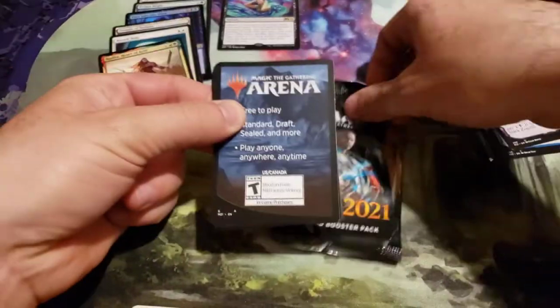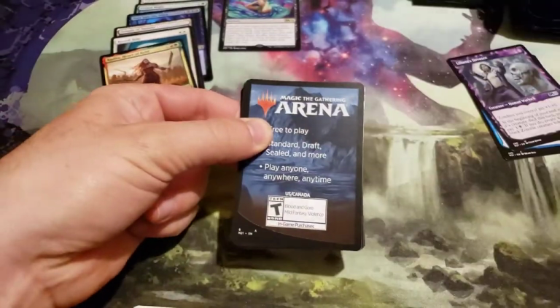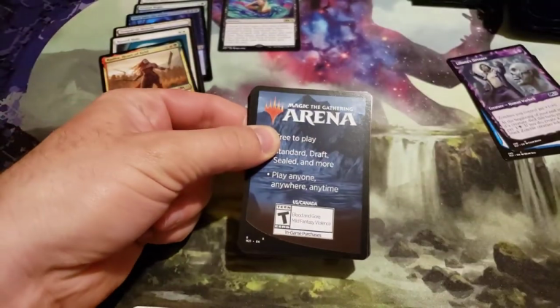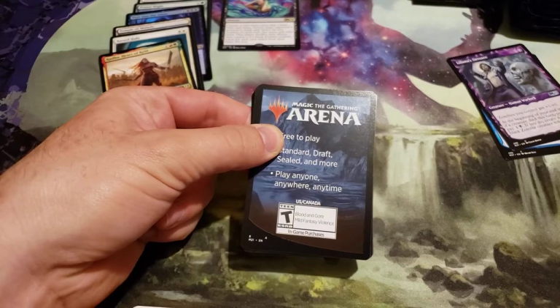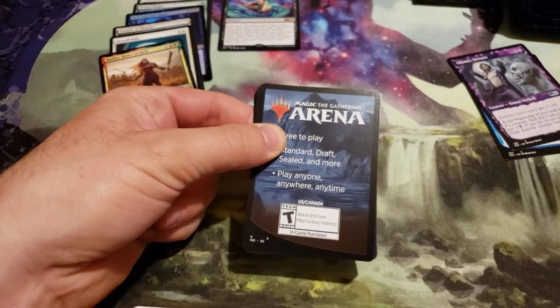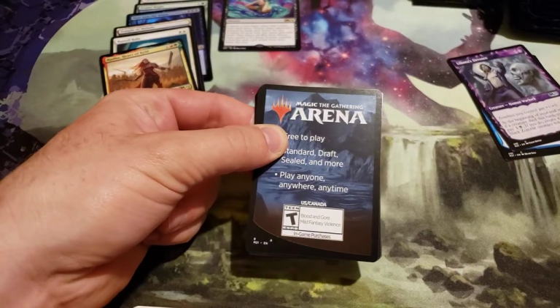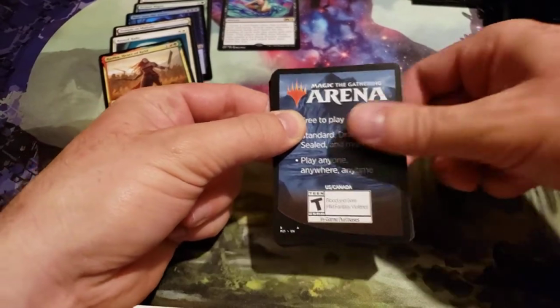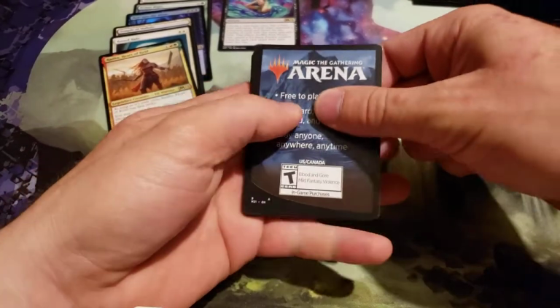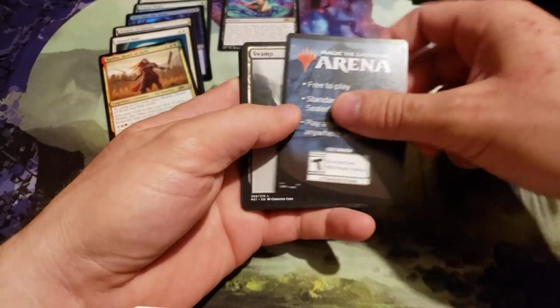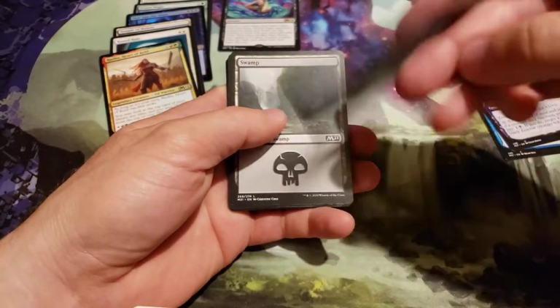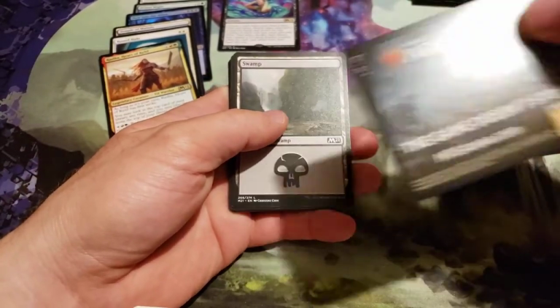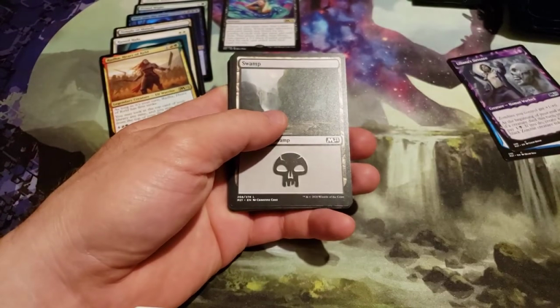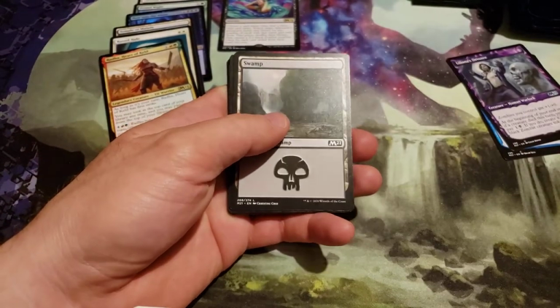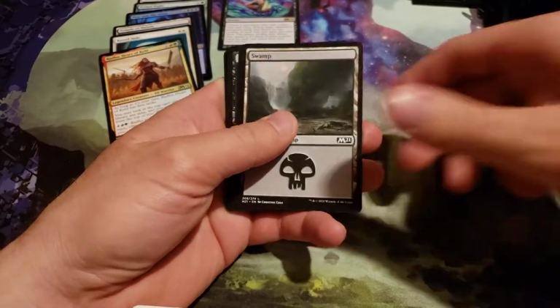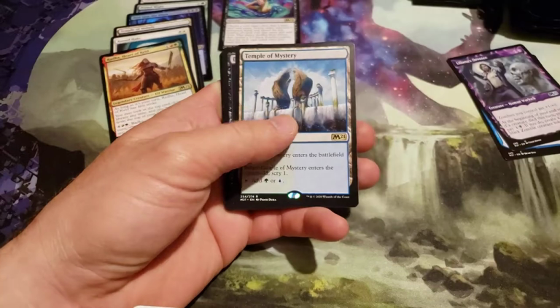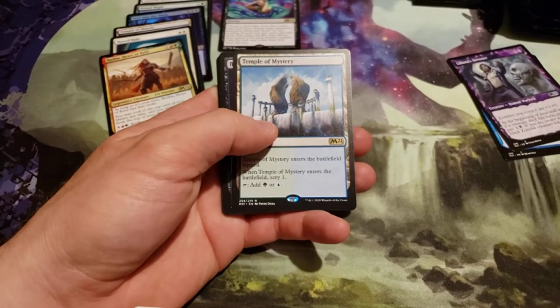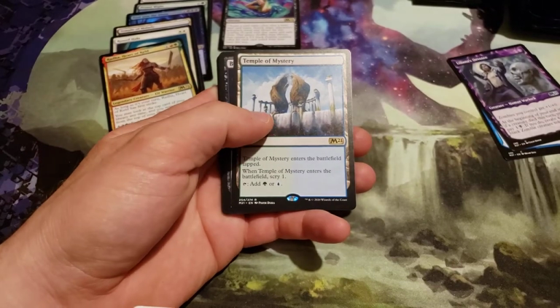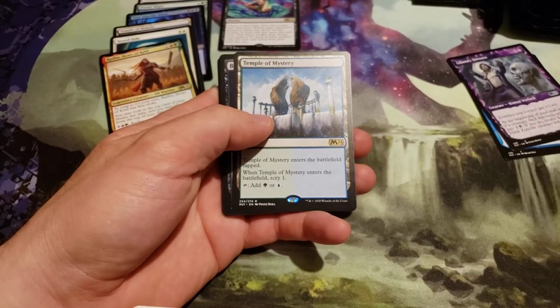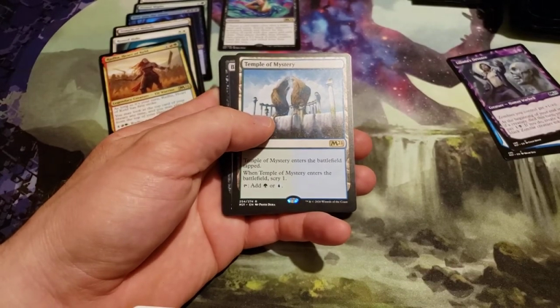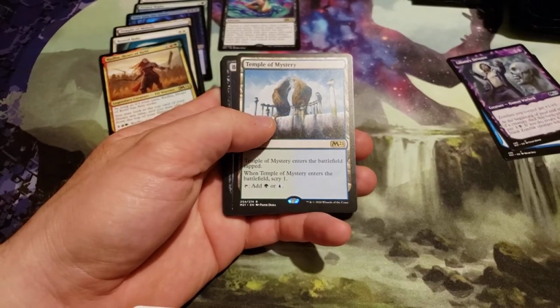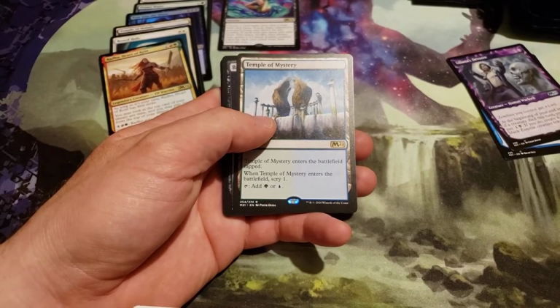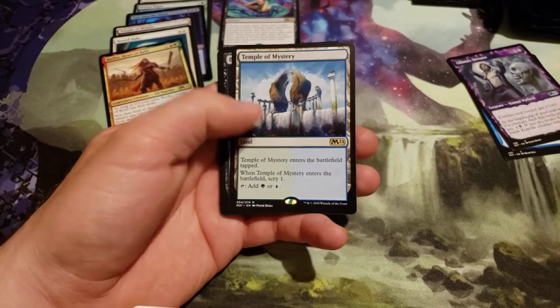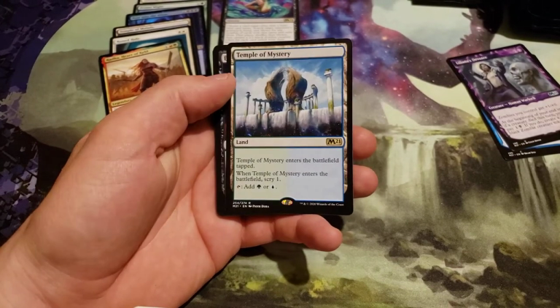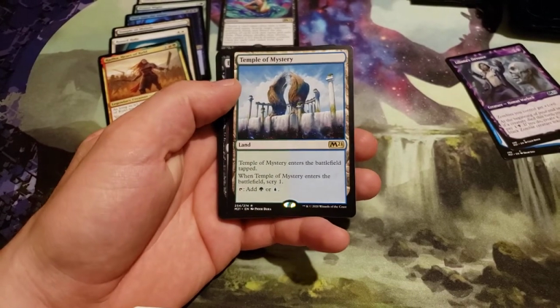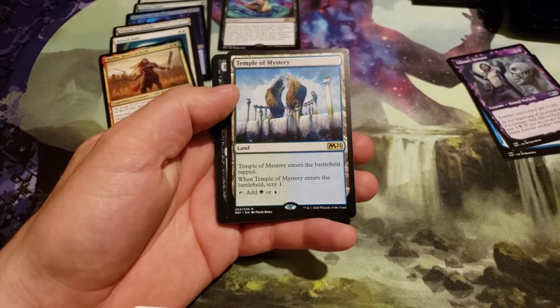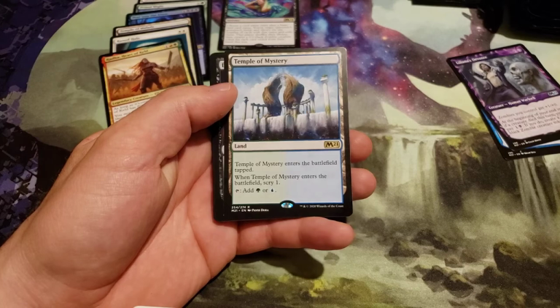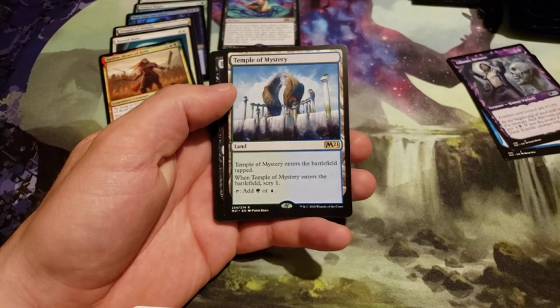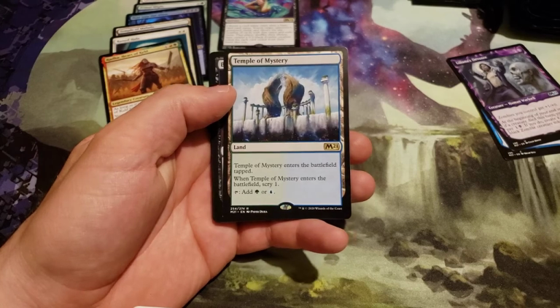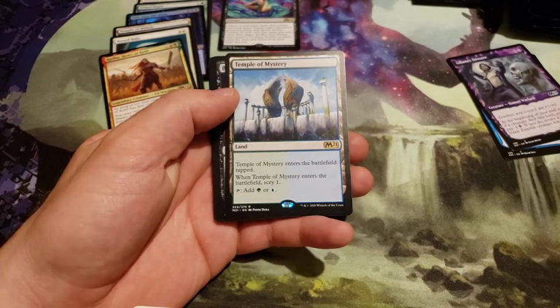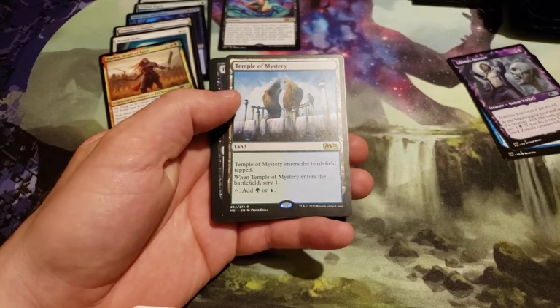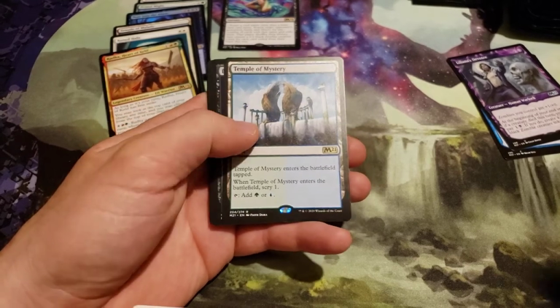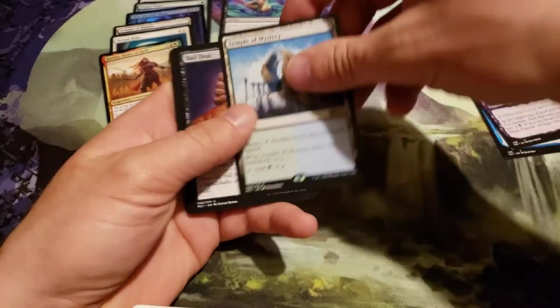Have I got a mythic yet? No, I have not gotten a mythic yet. And we got a Temple of Mystery — enters tapped, when it enters scry 1, taps for green and blue.